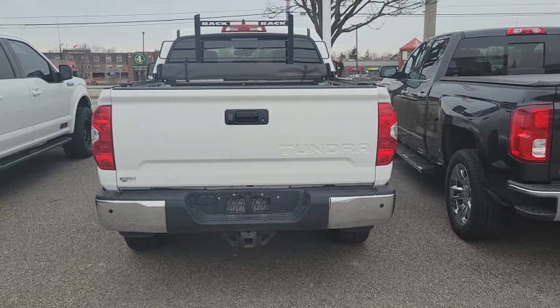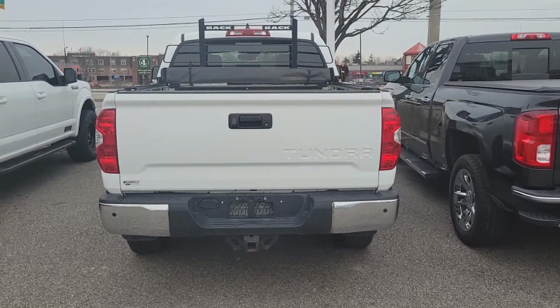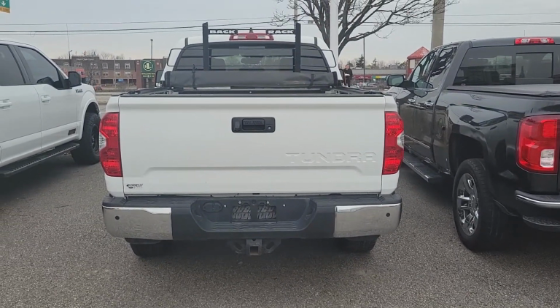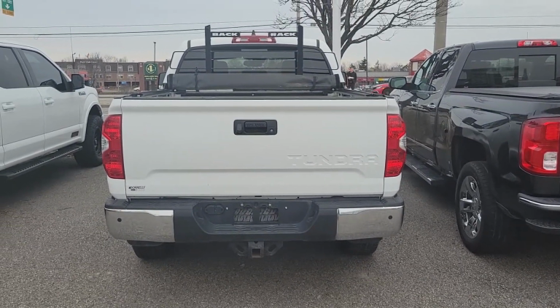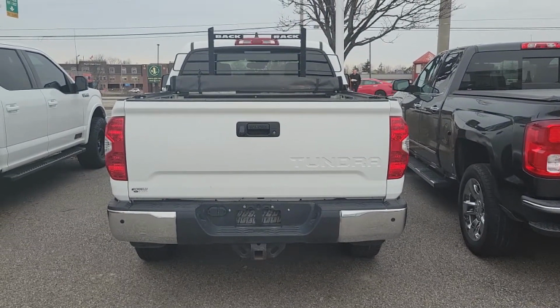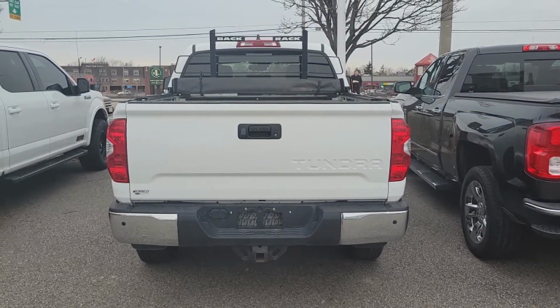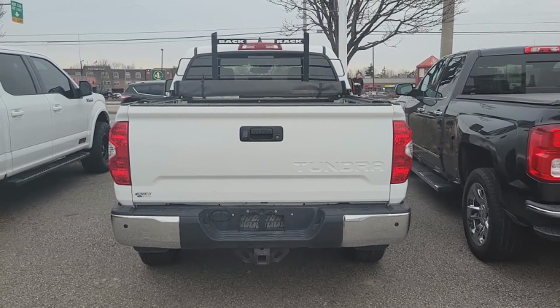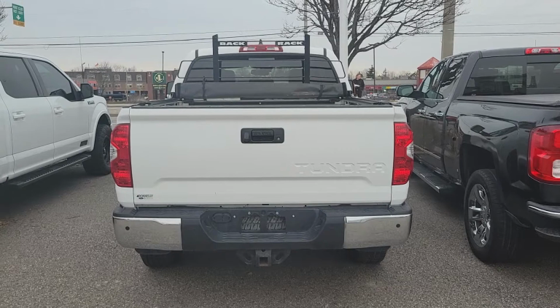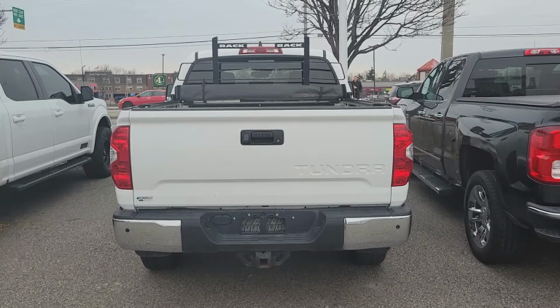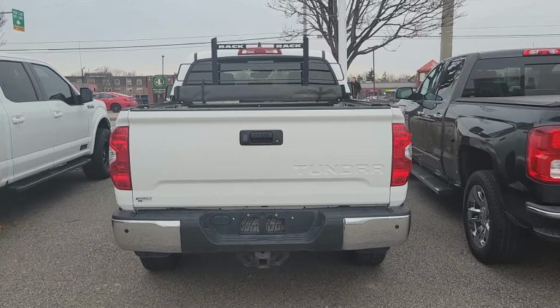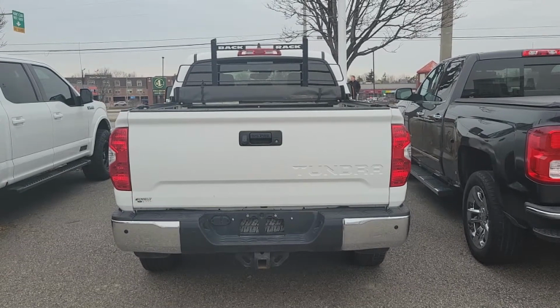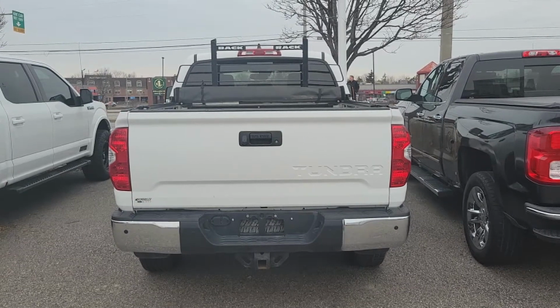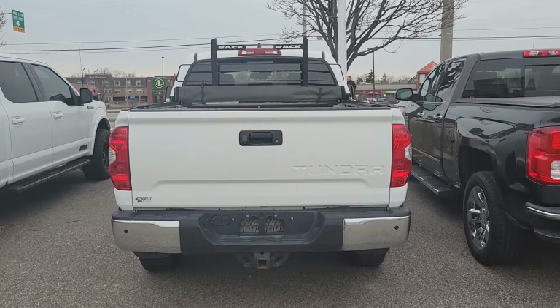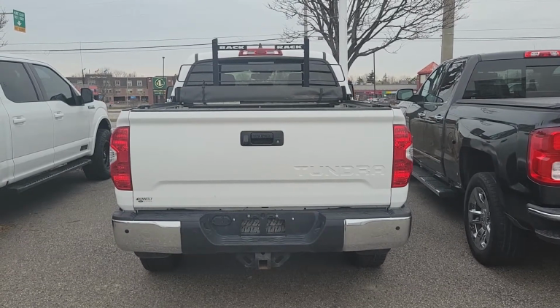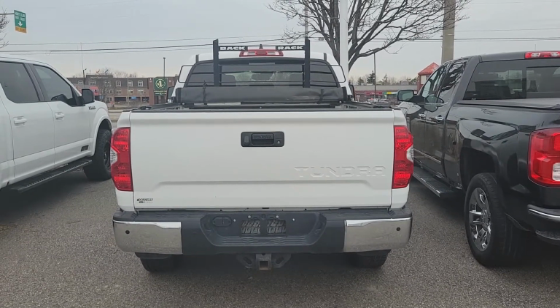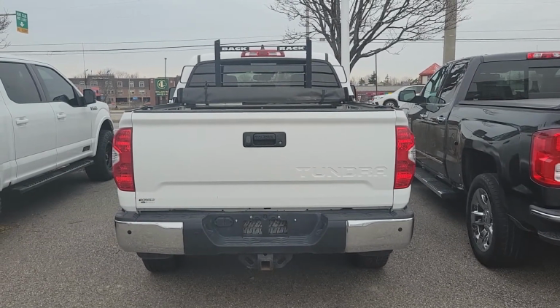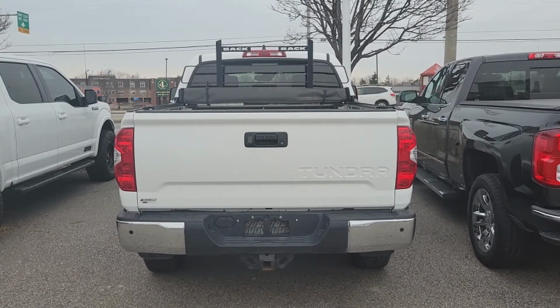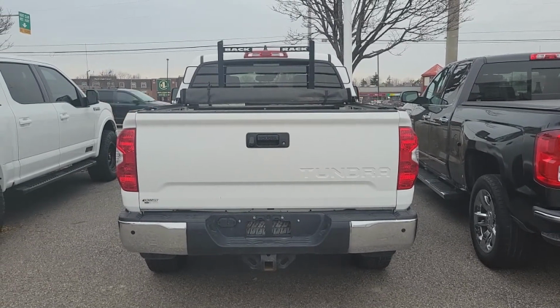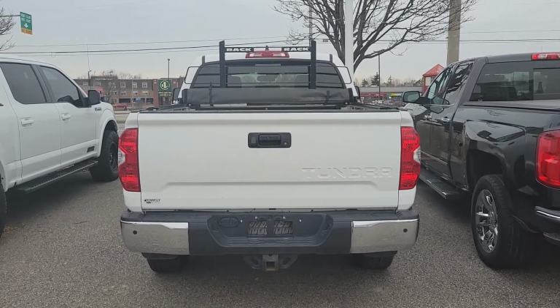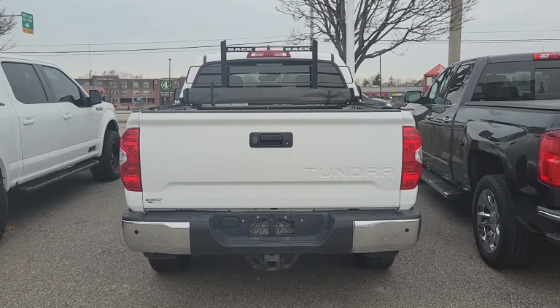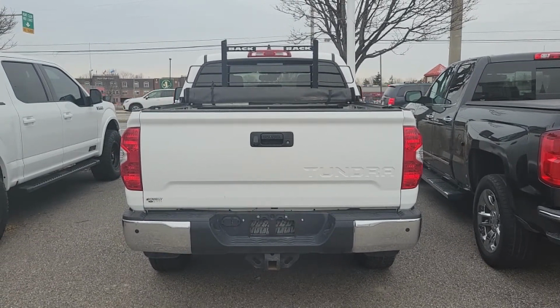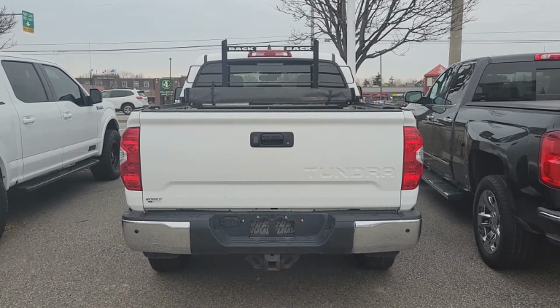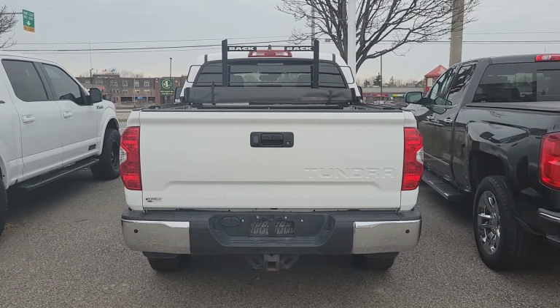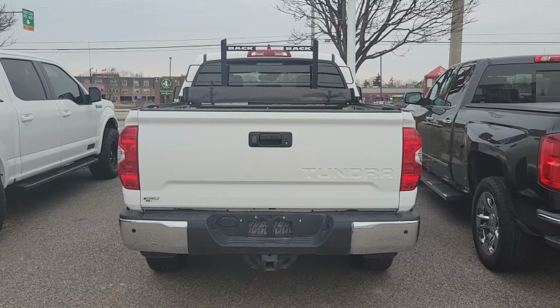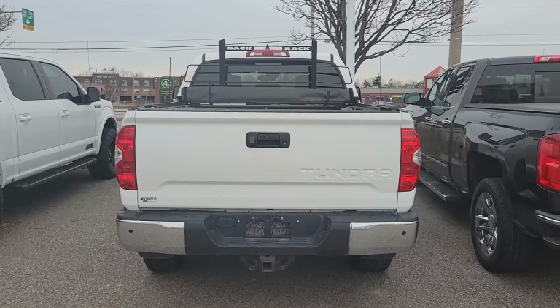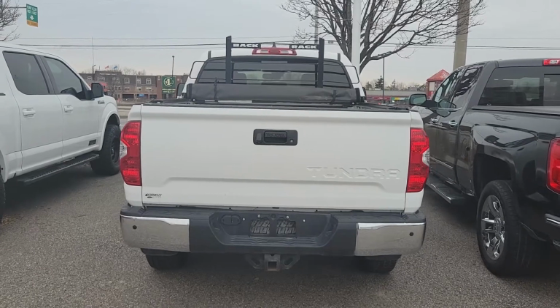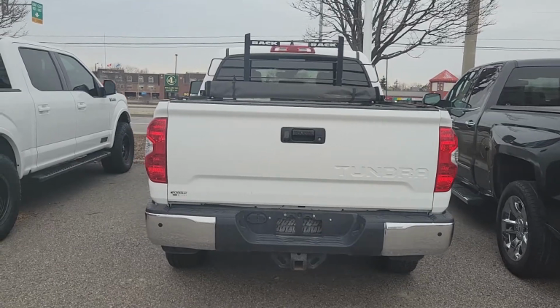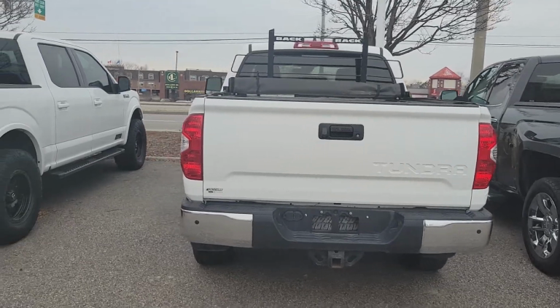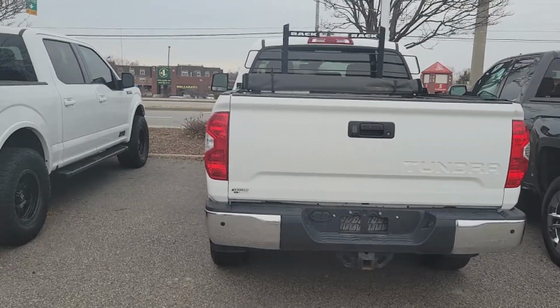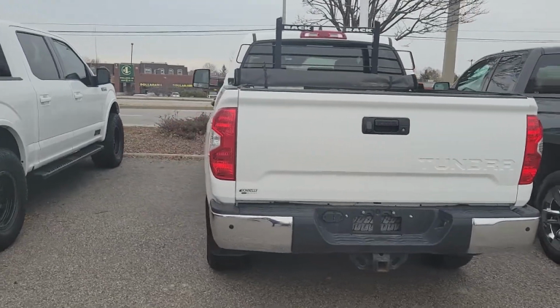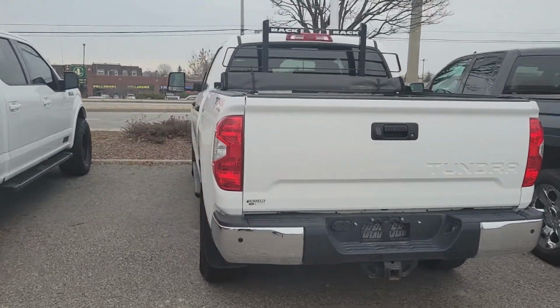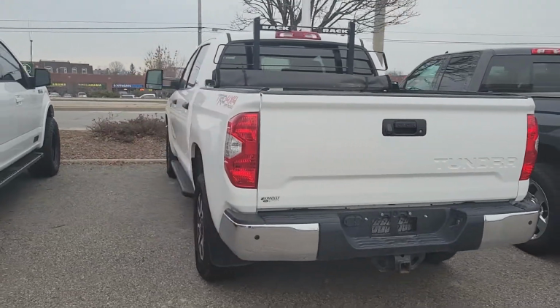Good afternoon Cagney. It's John Puttycomb here at Donnelly Ford. Thank you for your information on your 2016. Here is the 2020 — I'm going to do a quick personalized video on it for you.